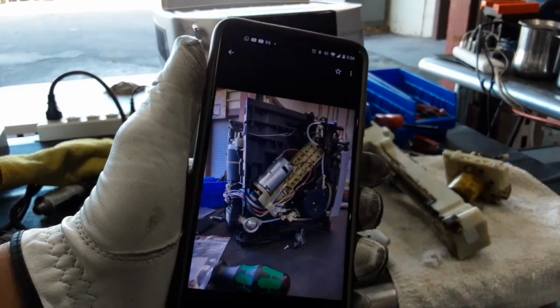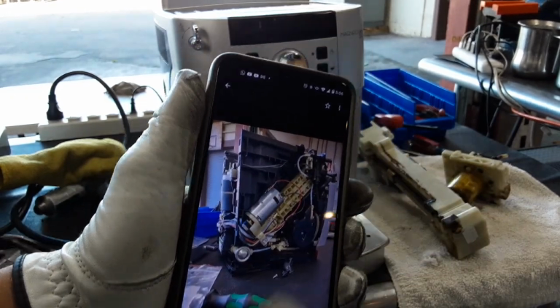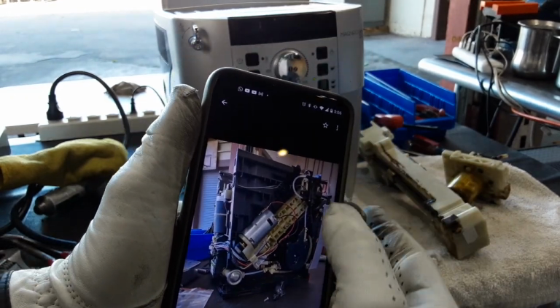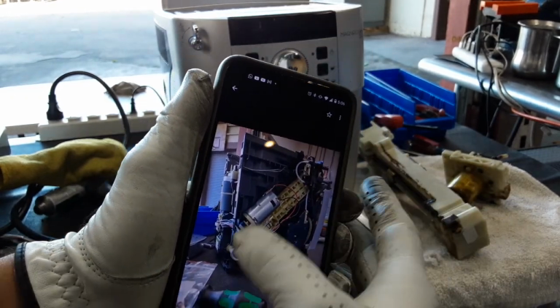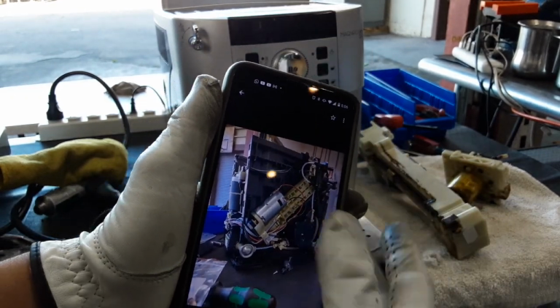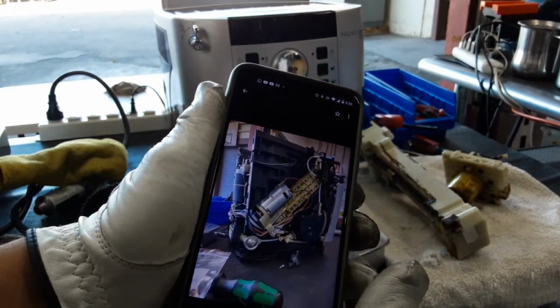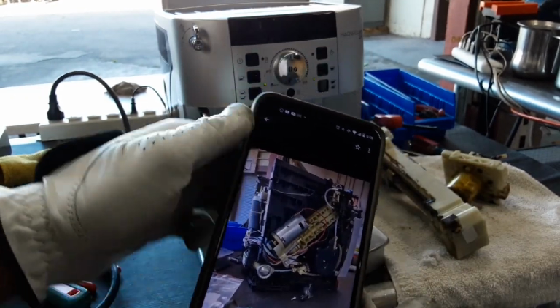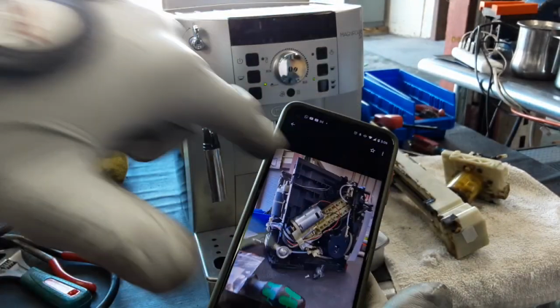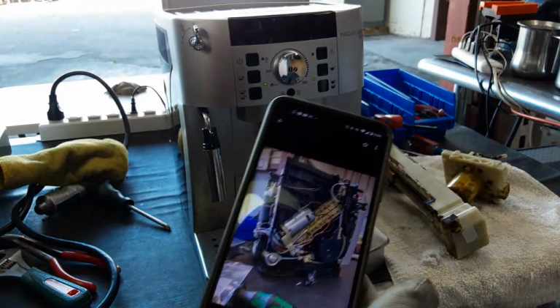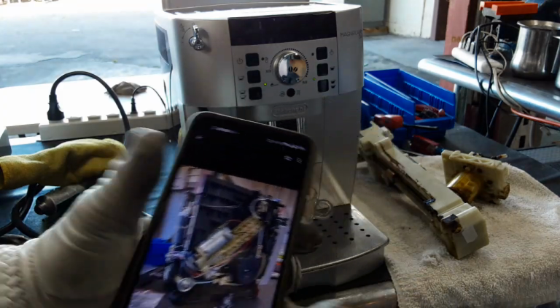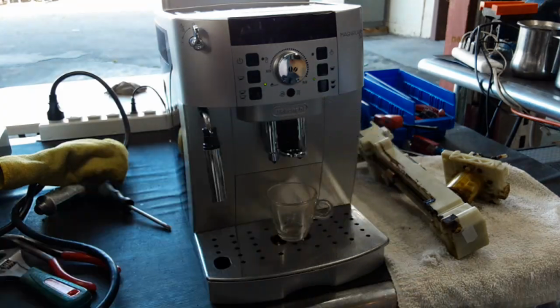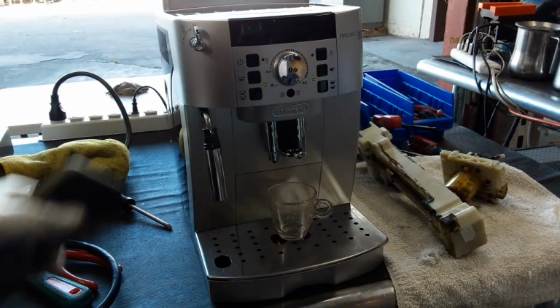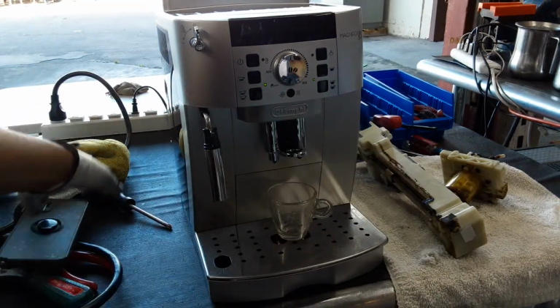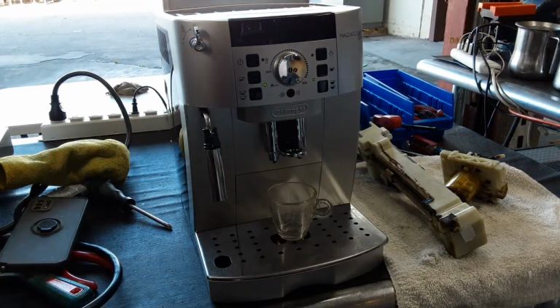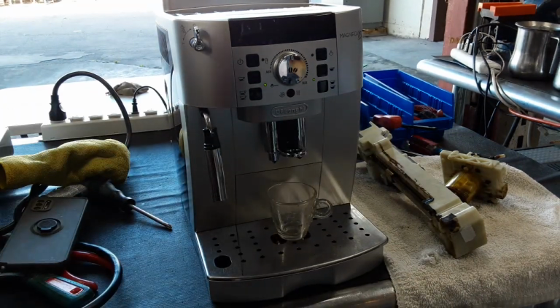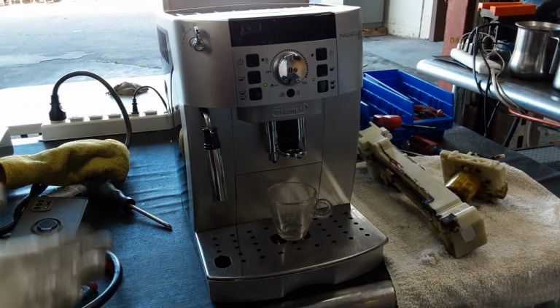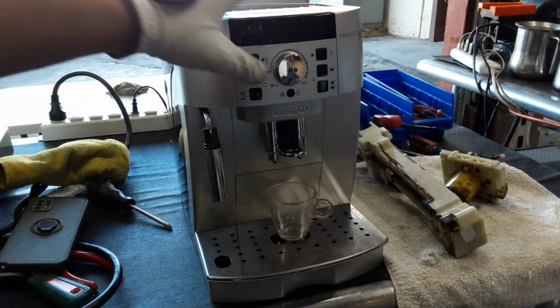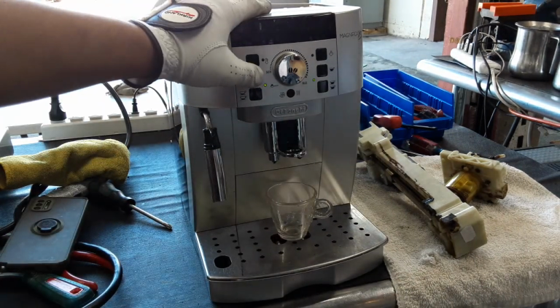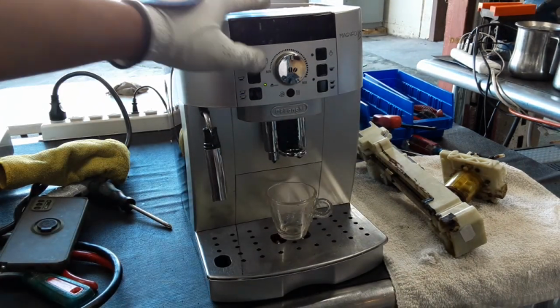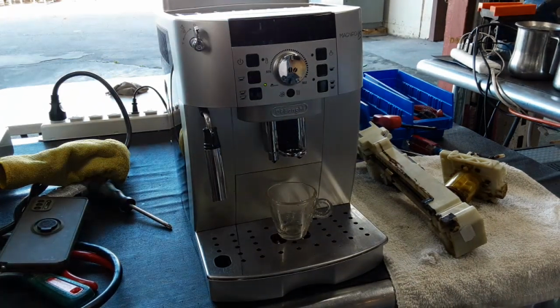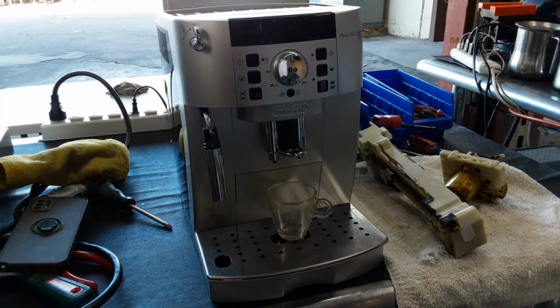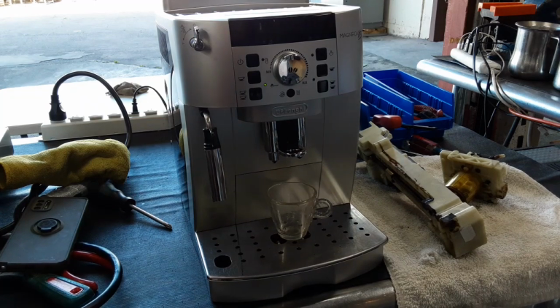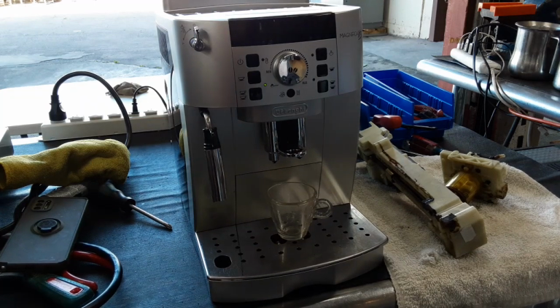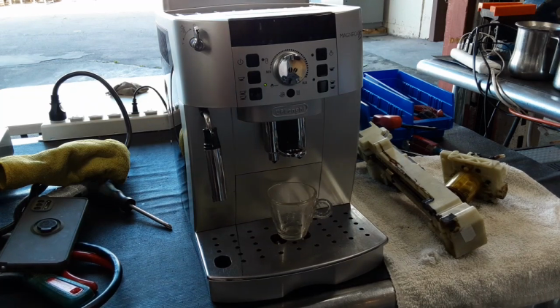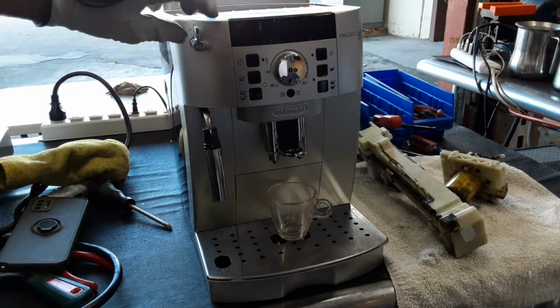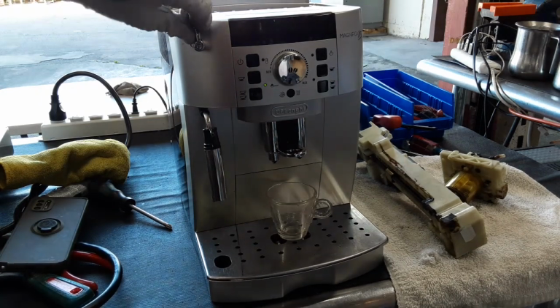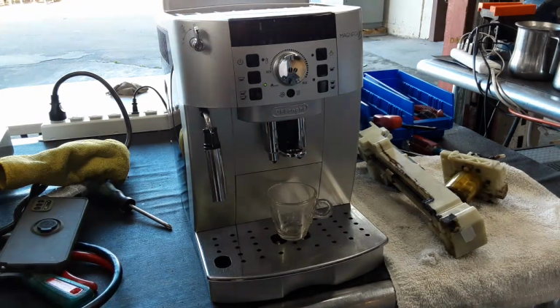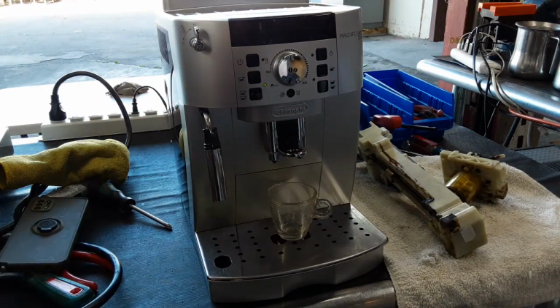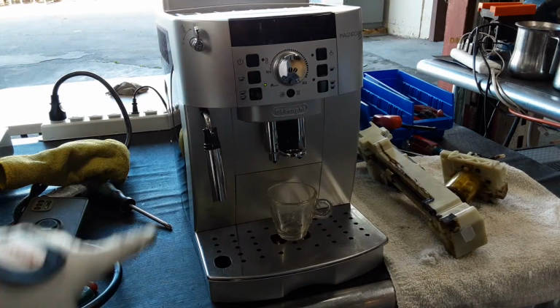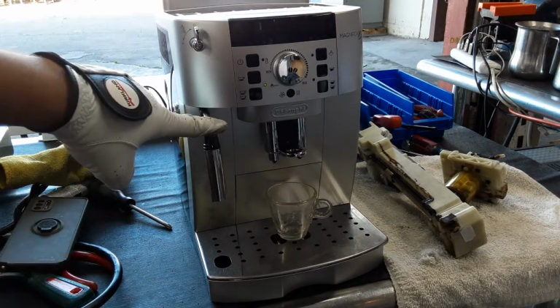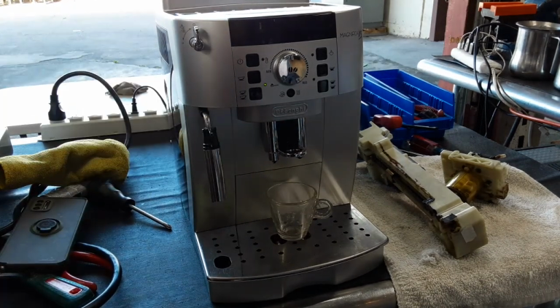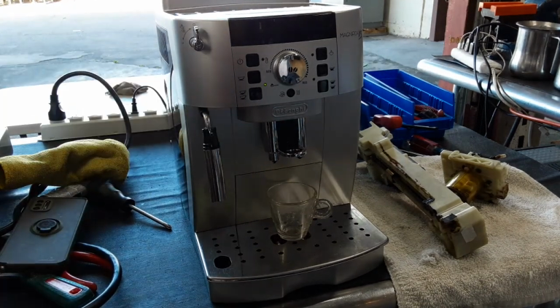So we had to disassemble the entire thing from here, take it apart, put the new one back in. Now we're going to be testing the machine — starting with a single serve espresso, running the machine, and then we're going to be using the hot water function.